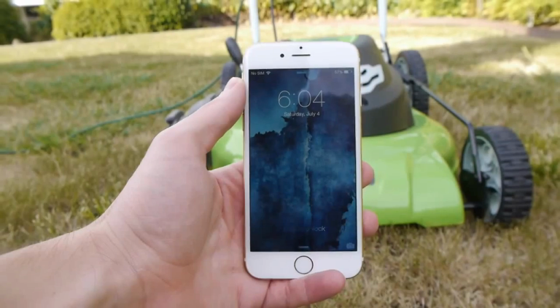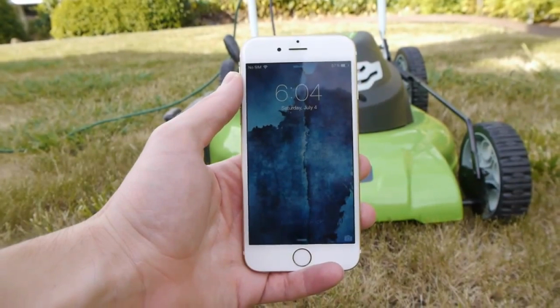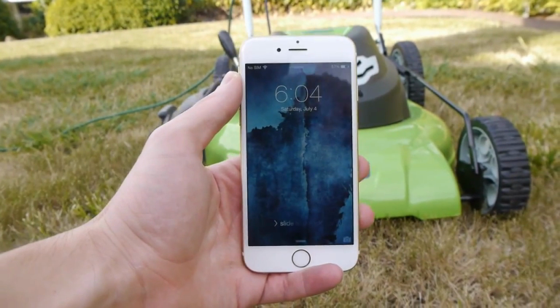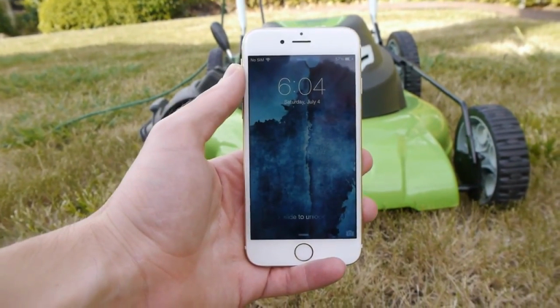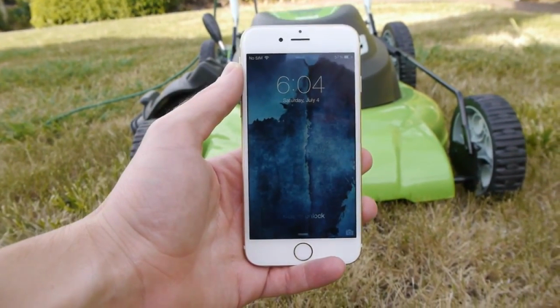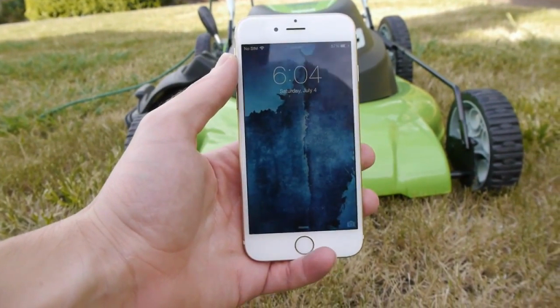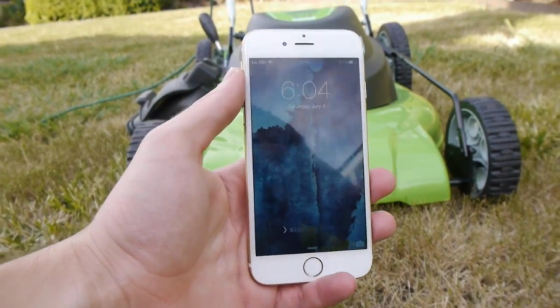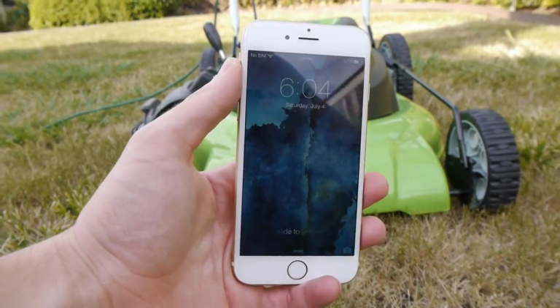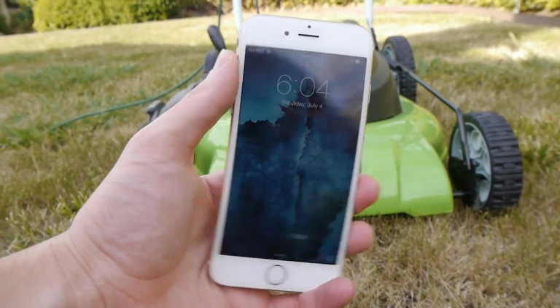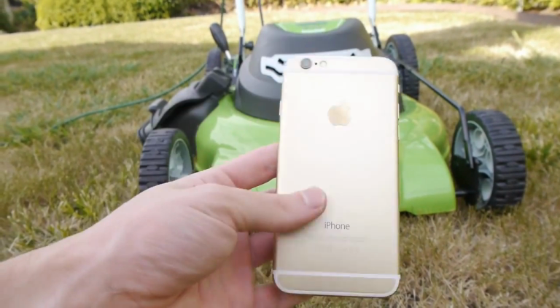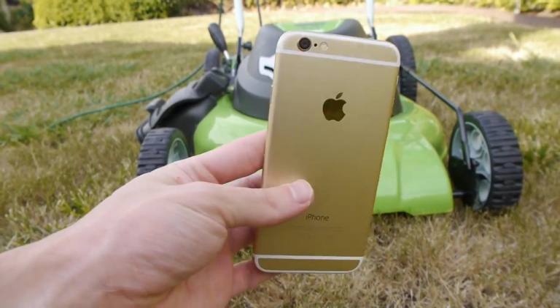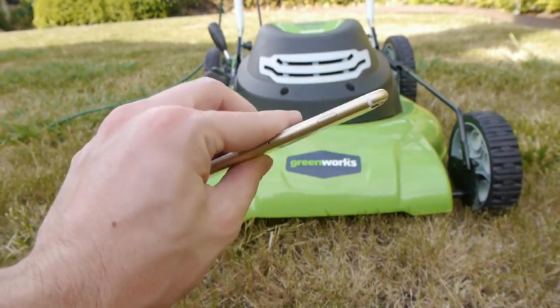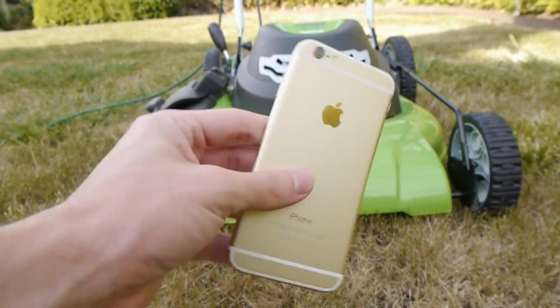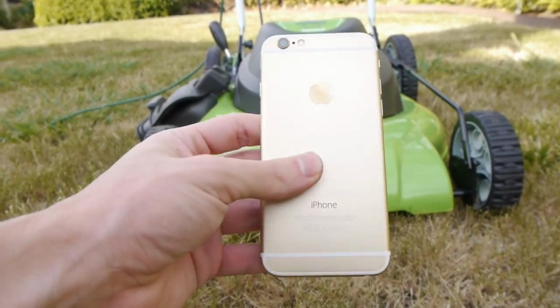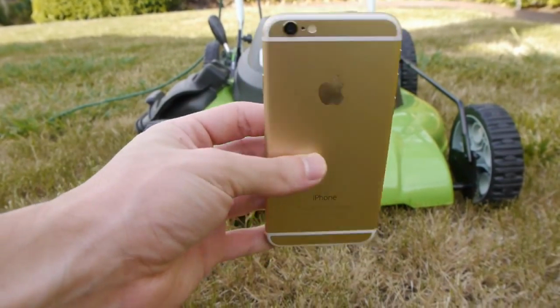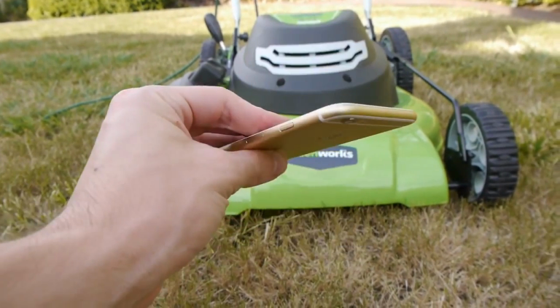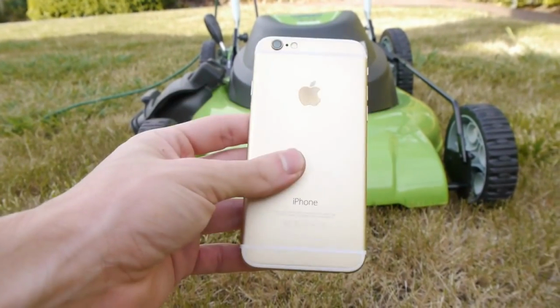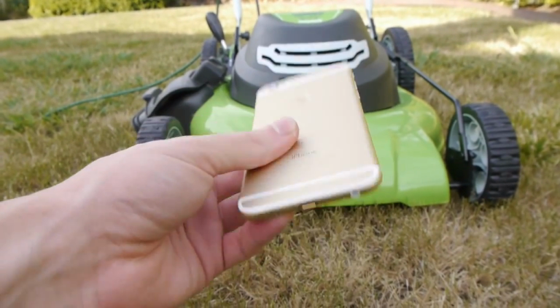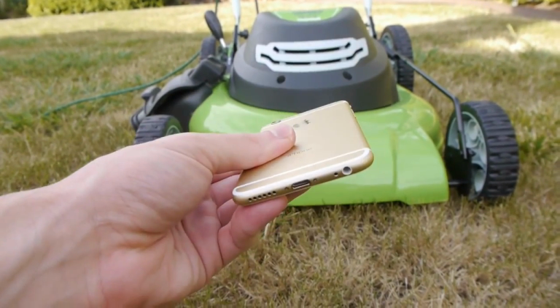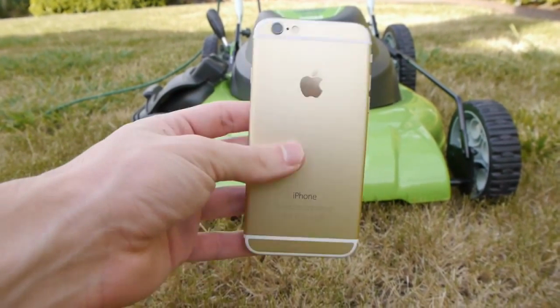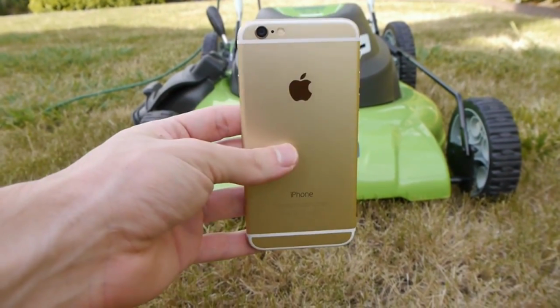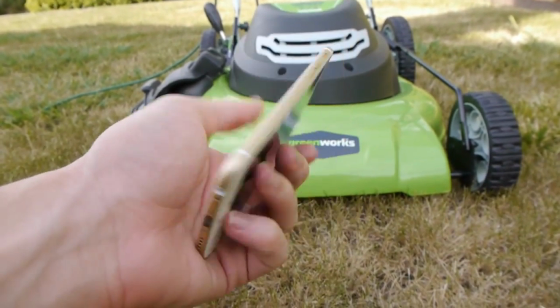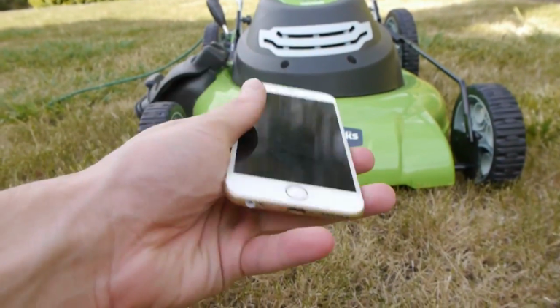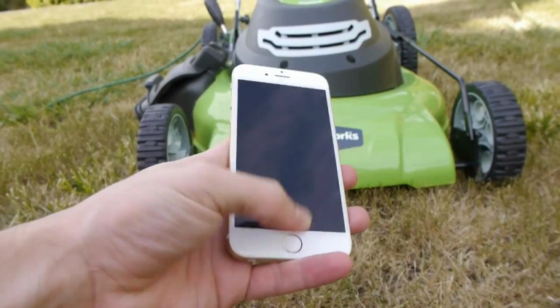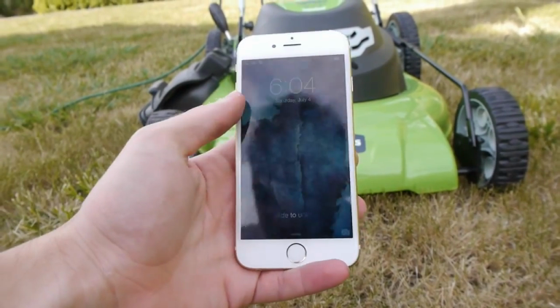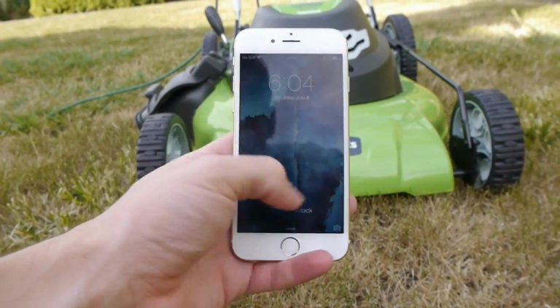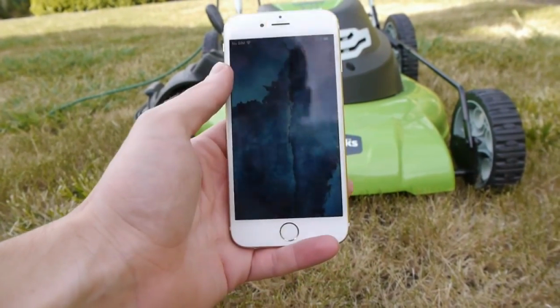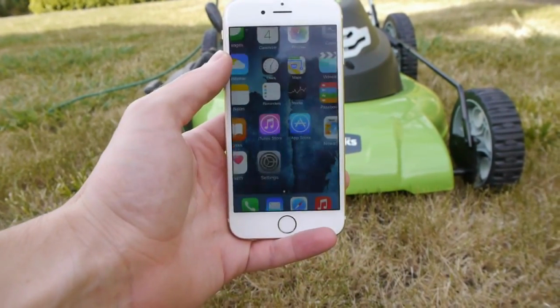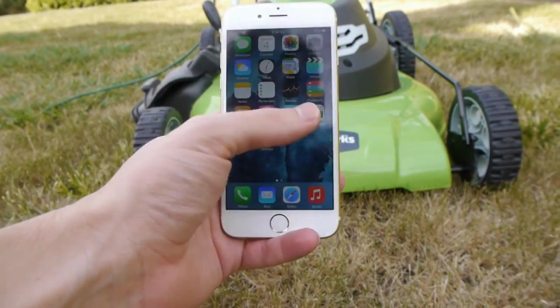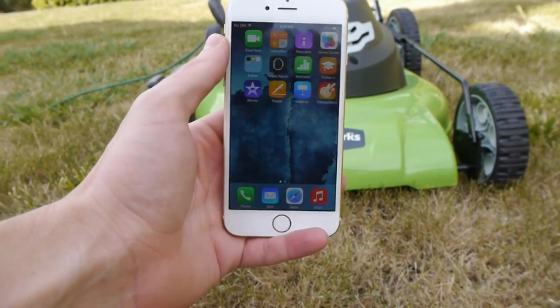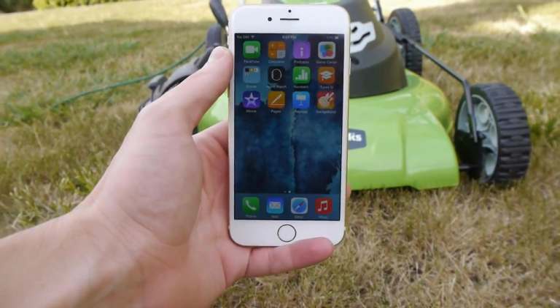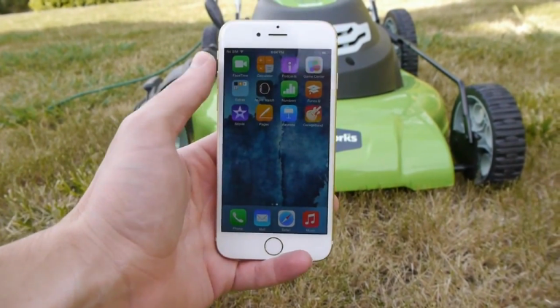What is up guys? TechRacks here. In this video I've got a gold iPhone 6. This is actually a really clean one — it's practically brand new. Zero visible wear, zero scratches. And it's actually unlocked as well. Works perfectly fine.